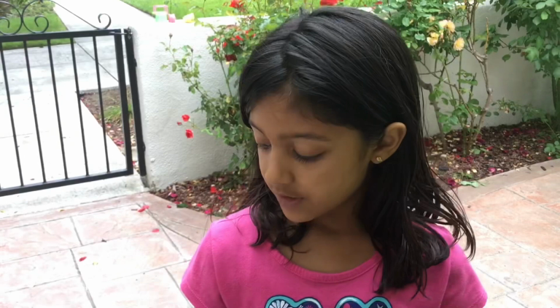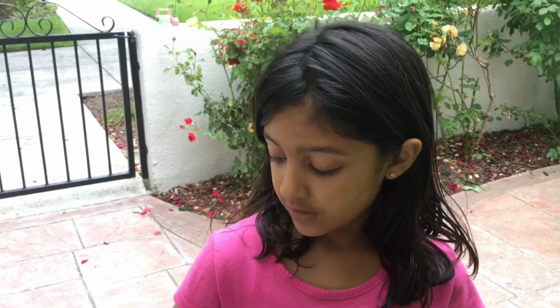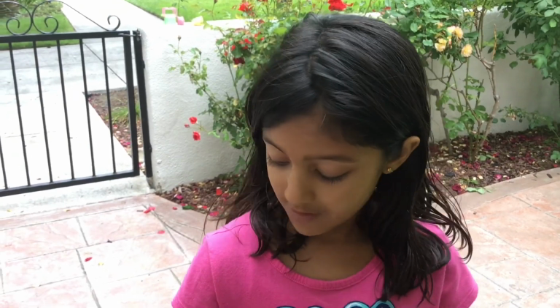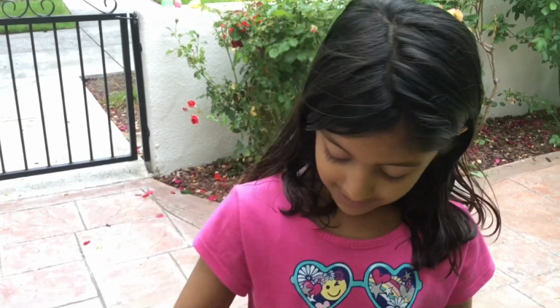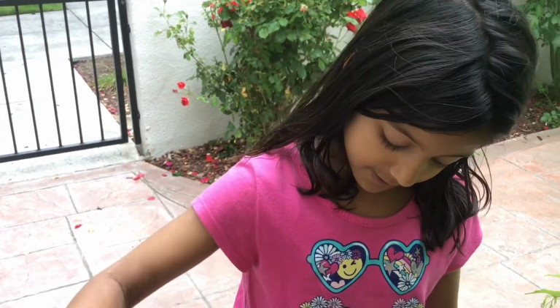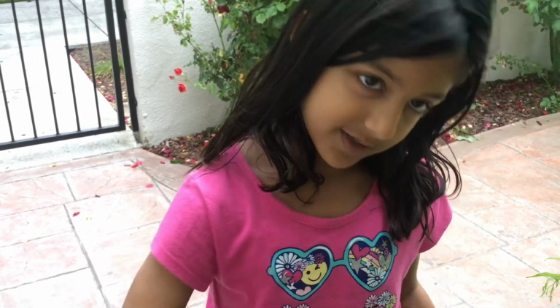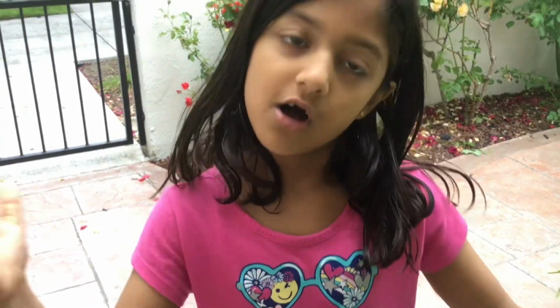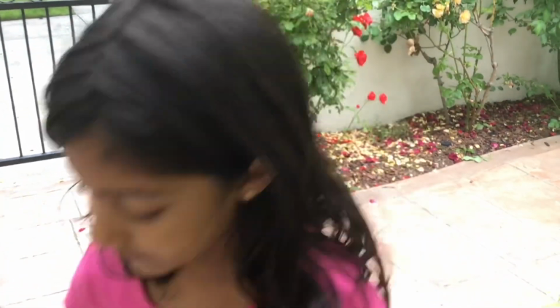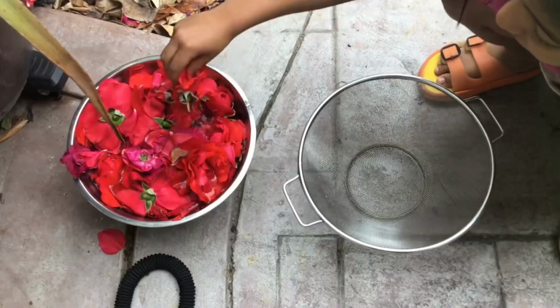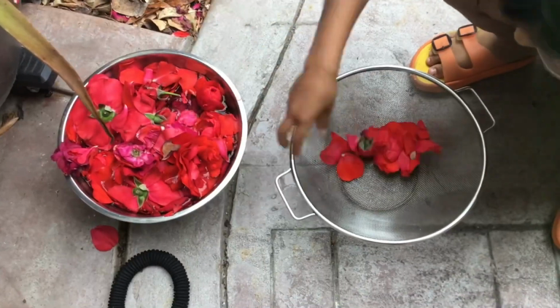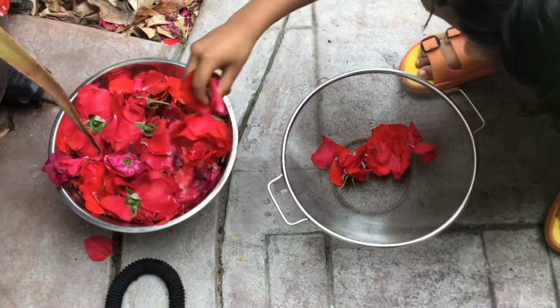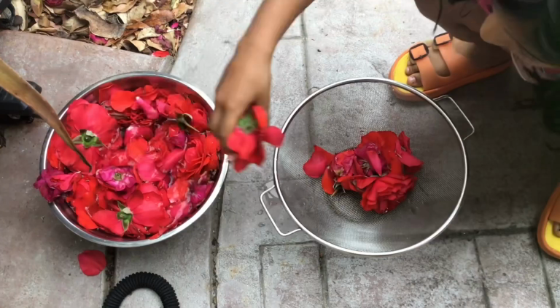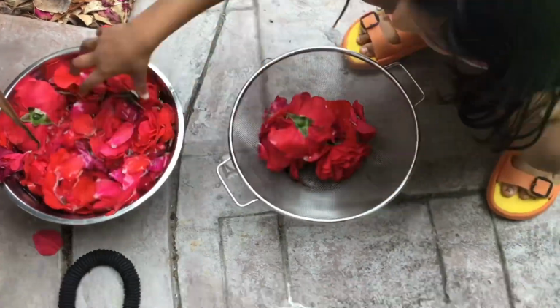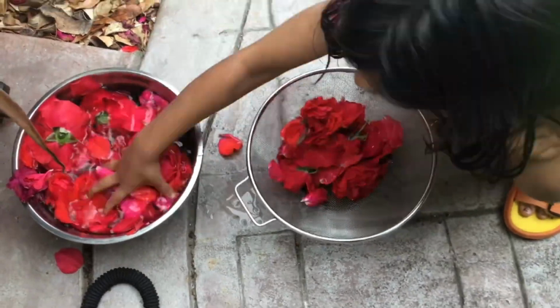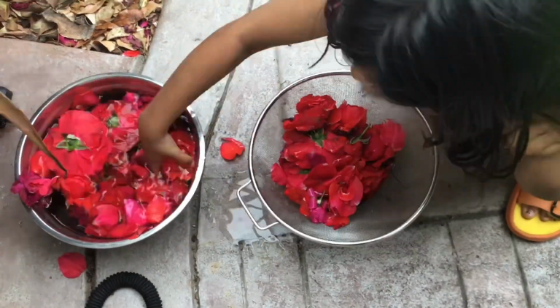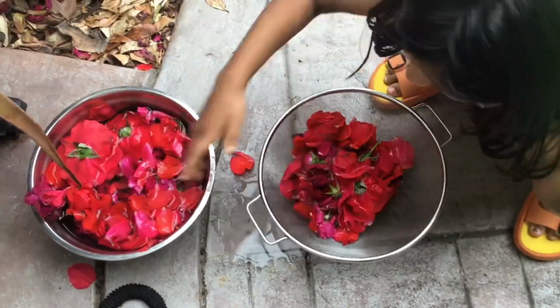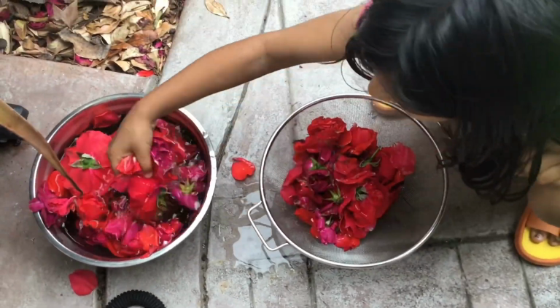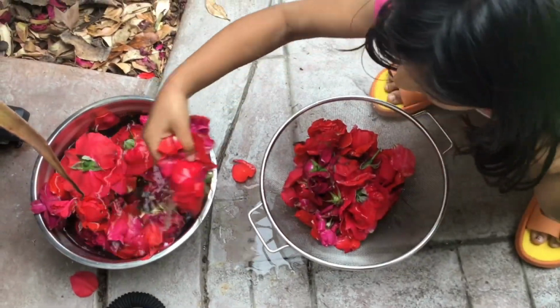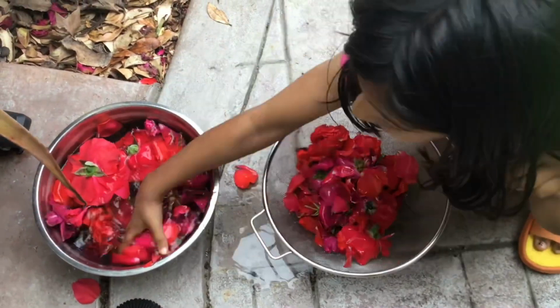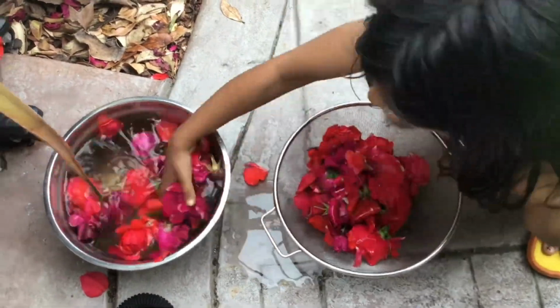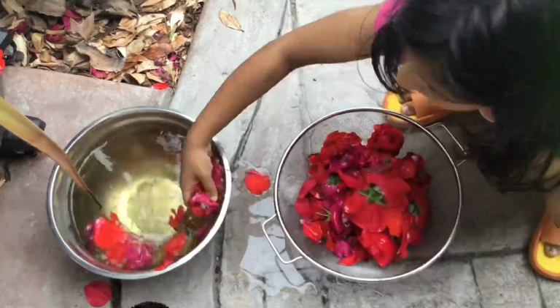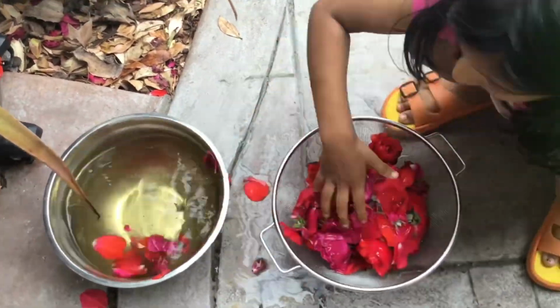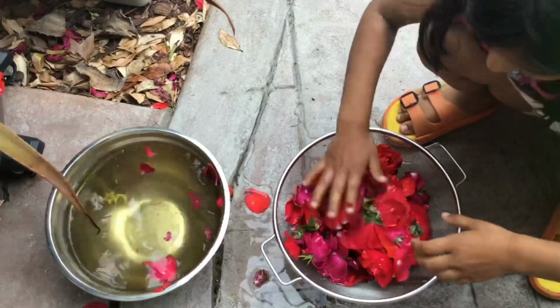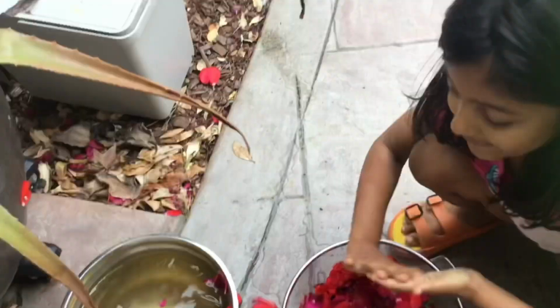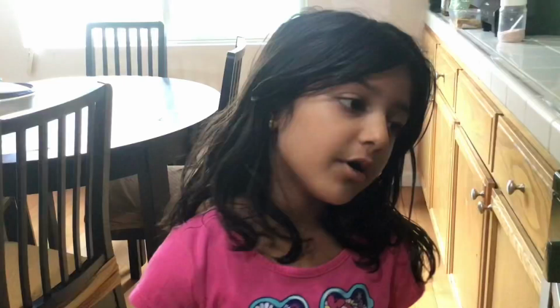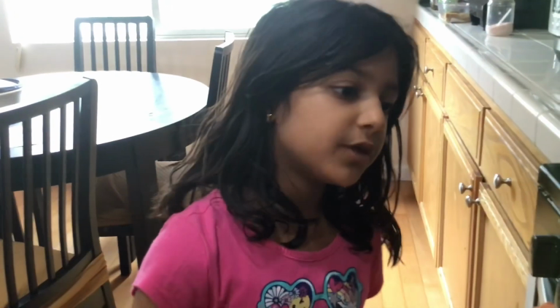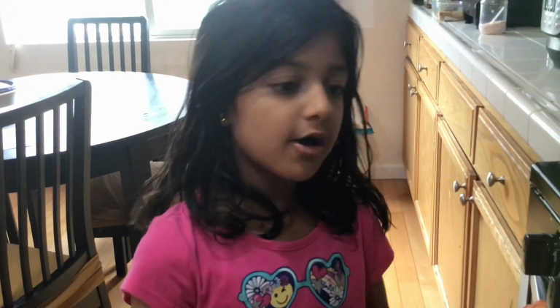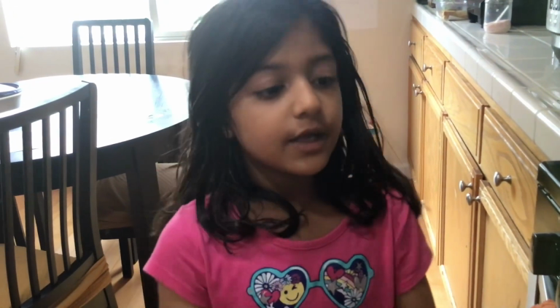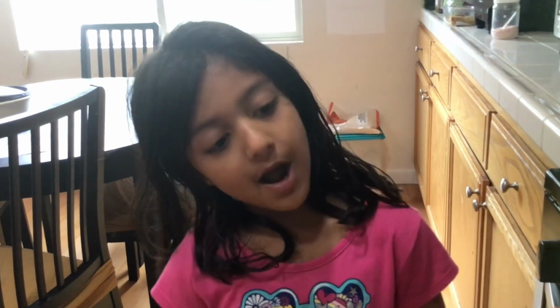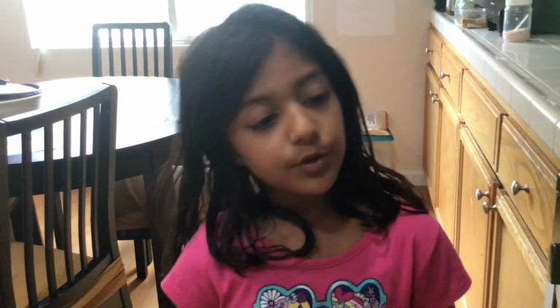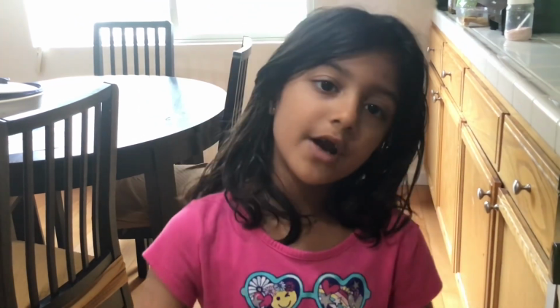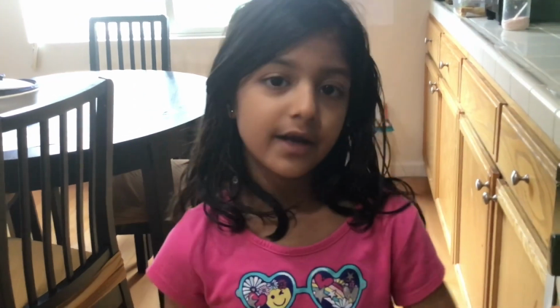With the rose, we're going to put it in the bowl. We're going to put the rose in the pot with water in it.